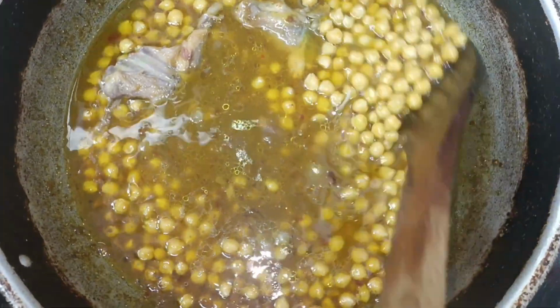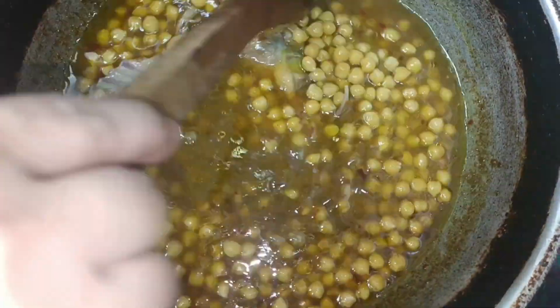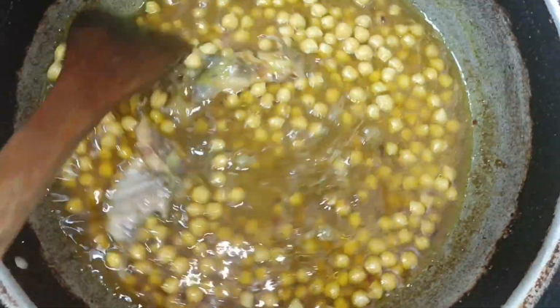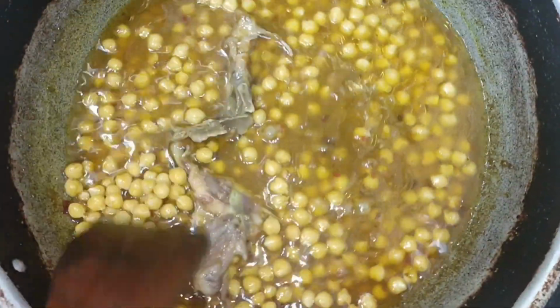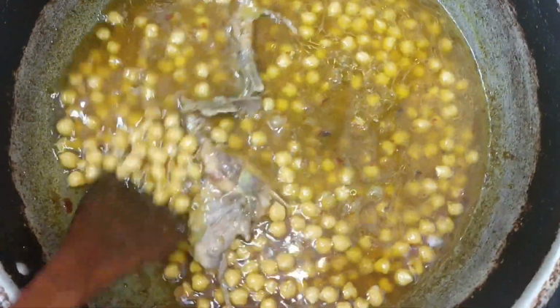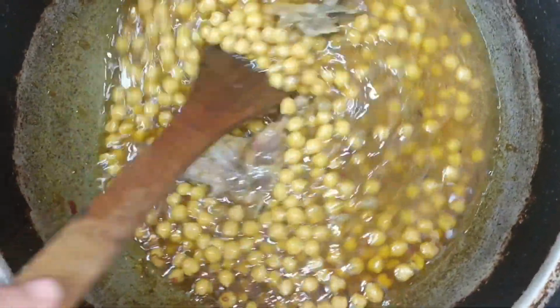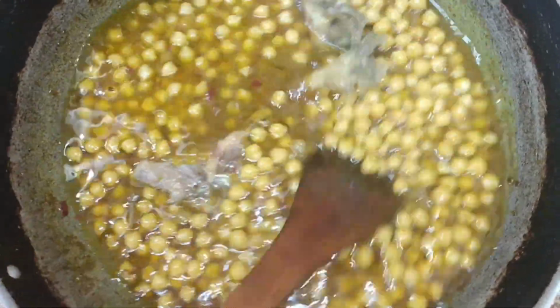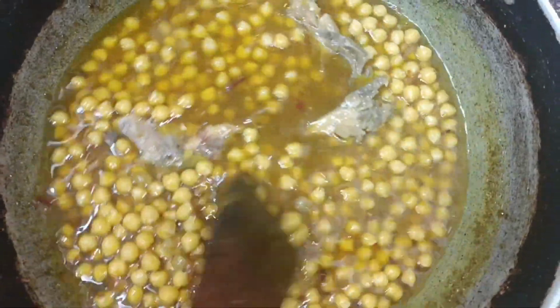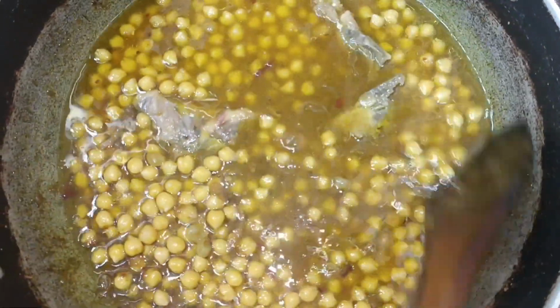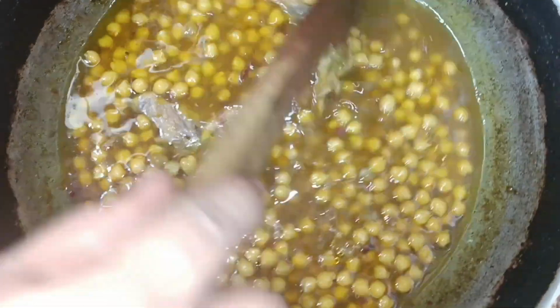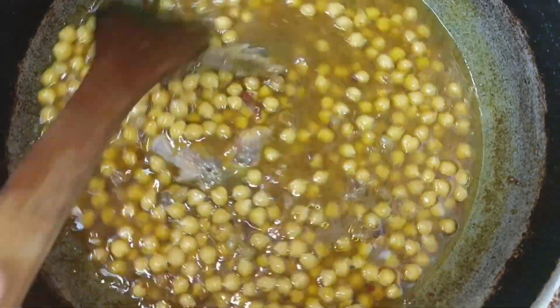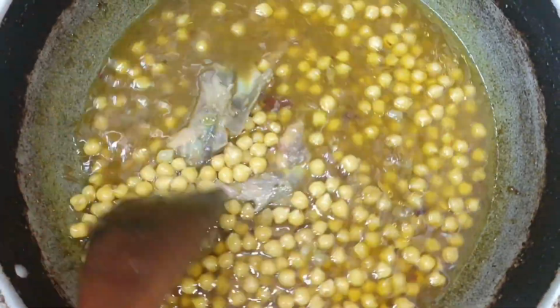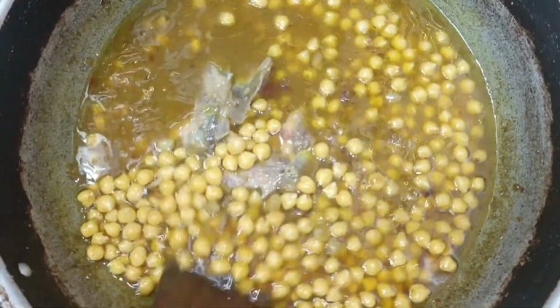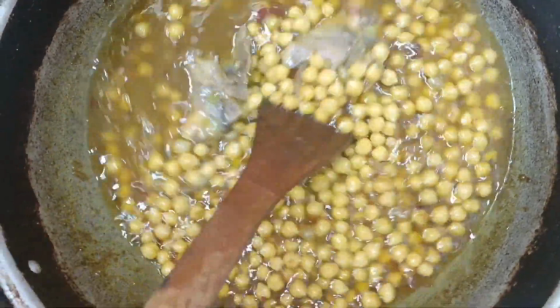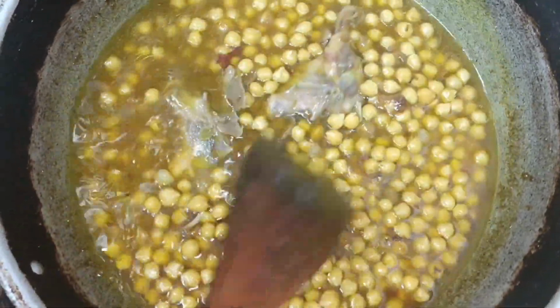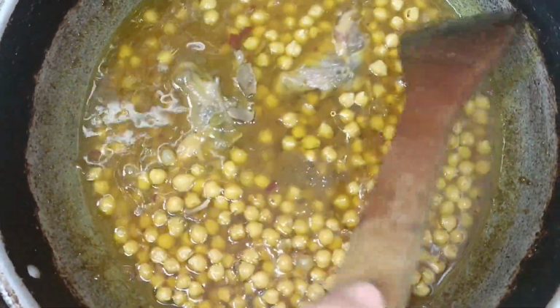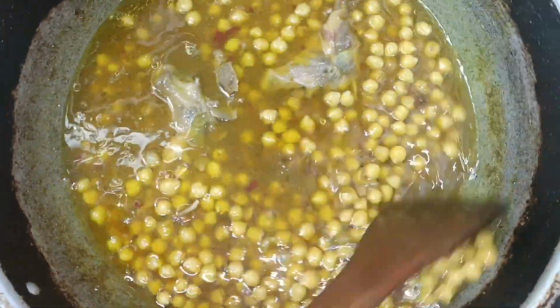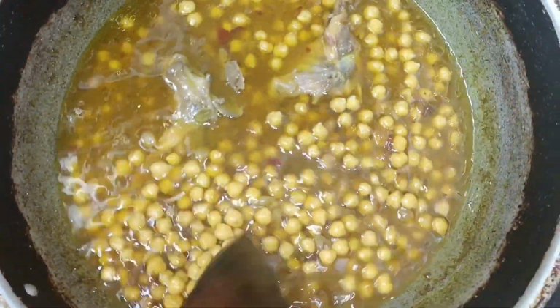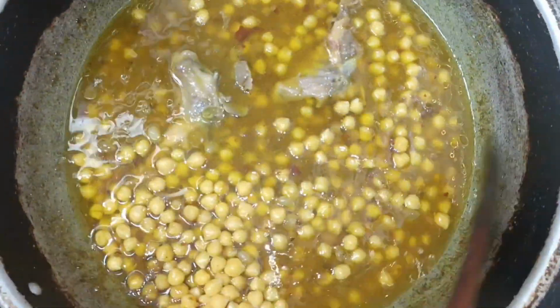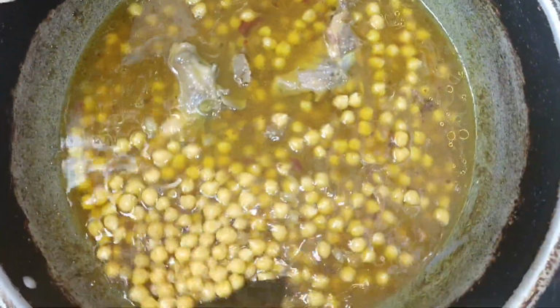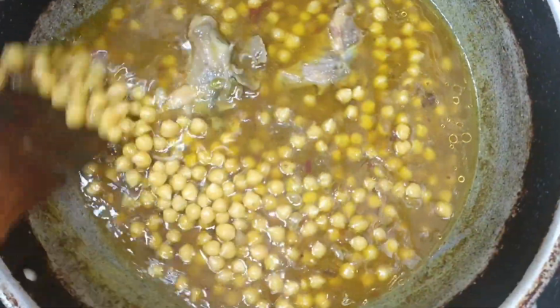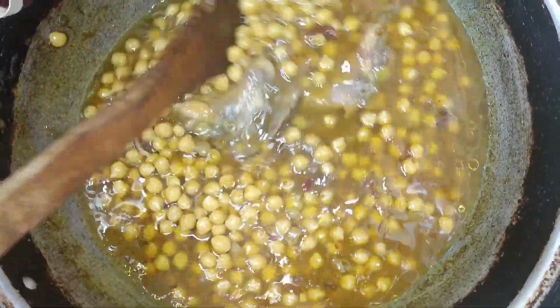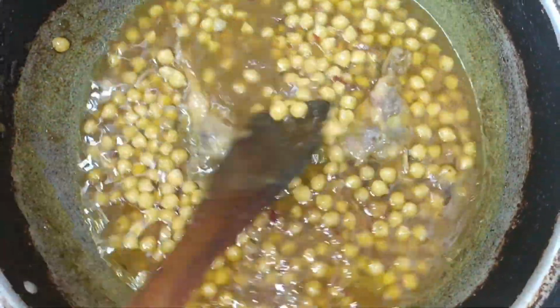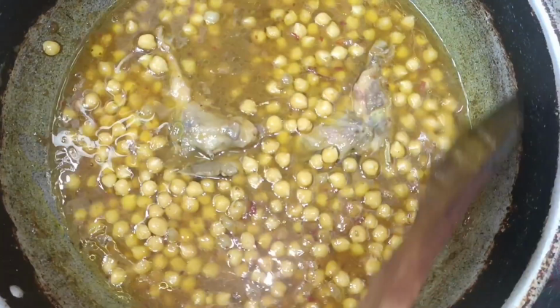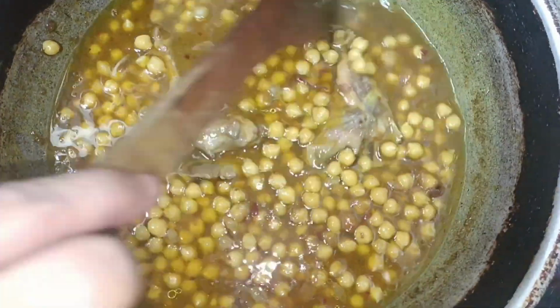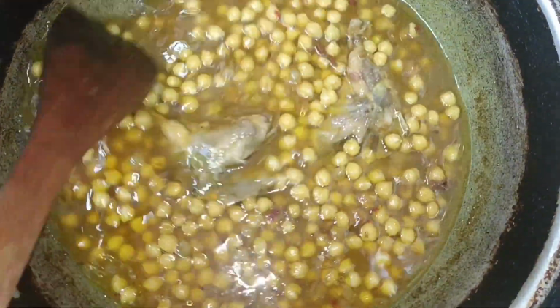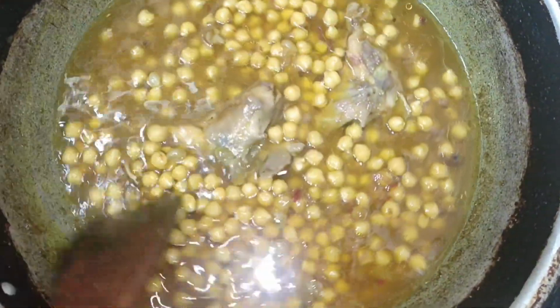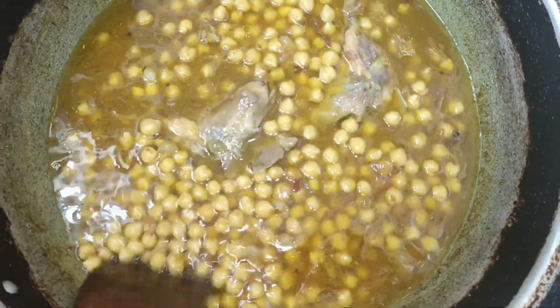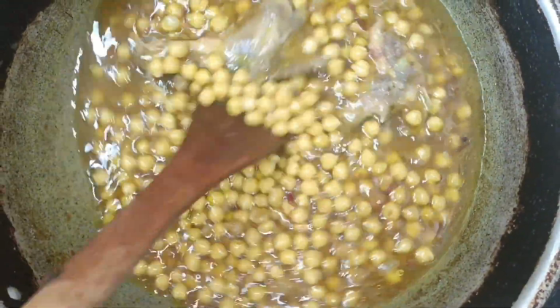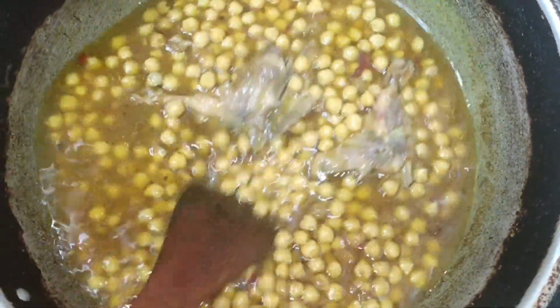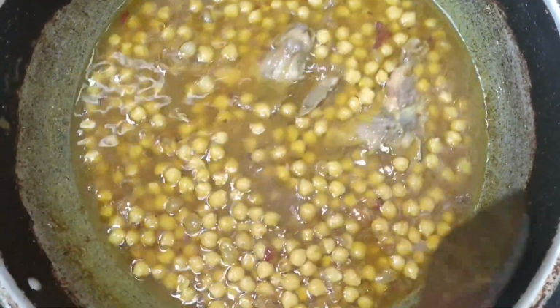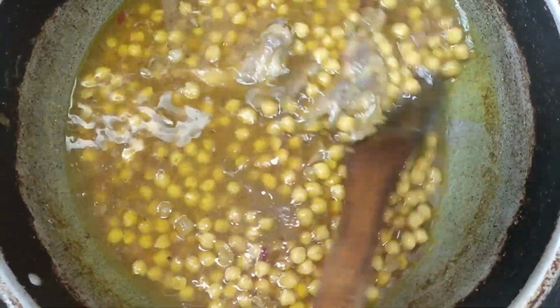Now we will leave them for a little bit. There are a few spices in it. I have 4 spices in it.